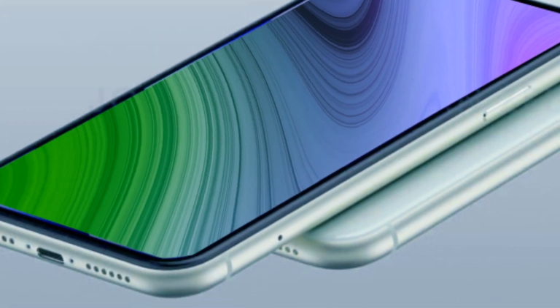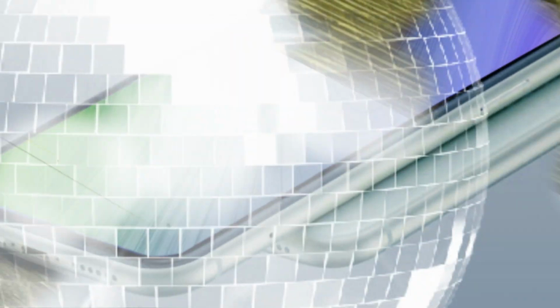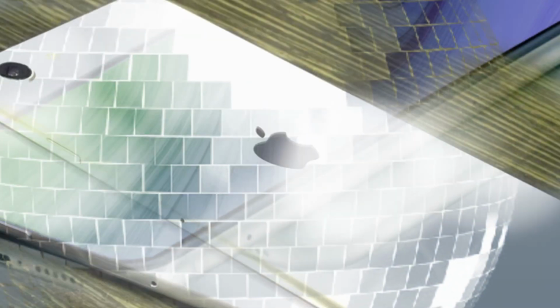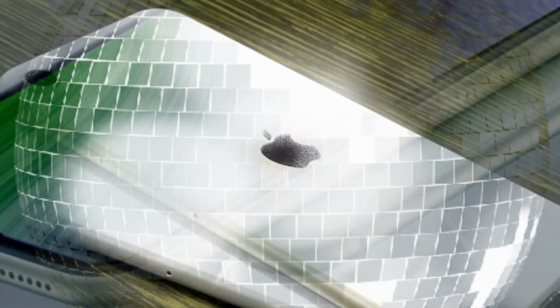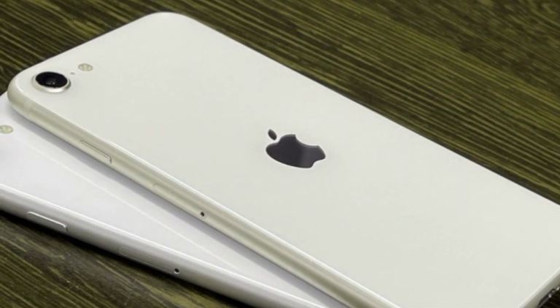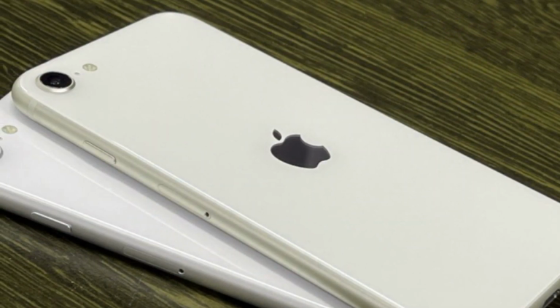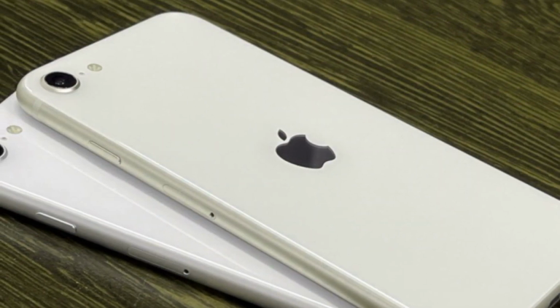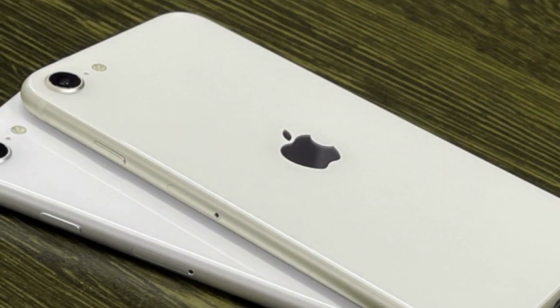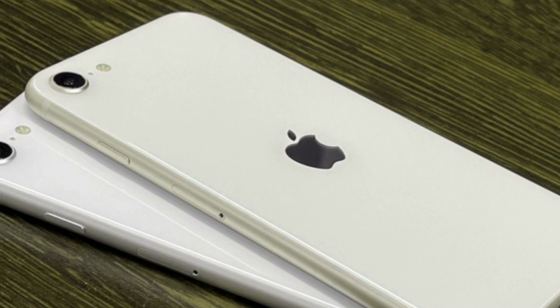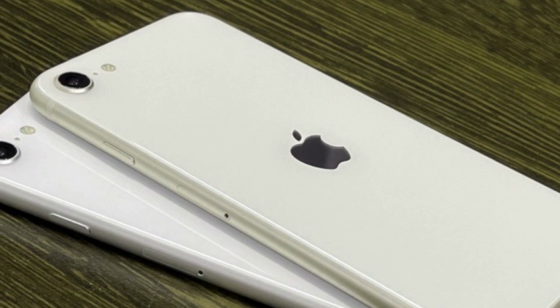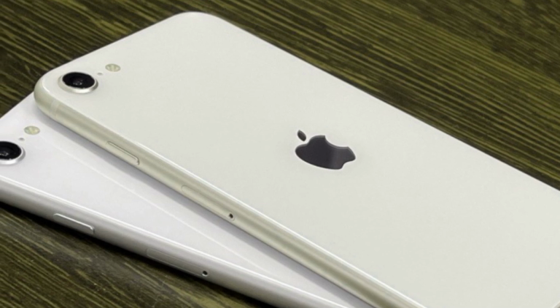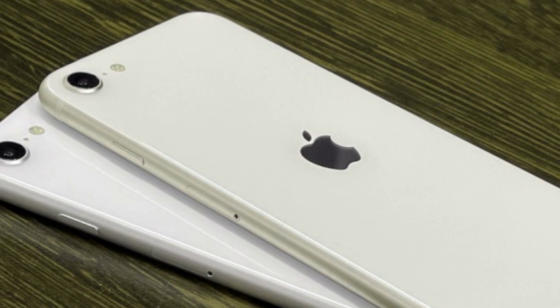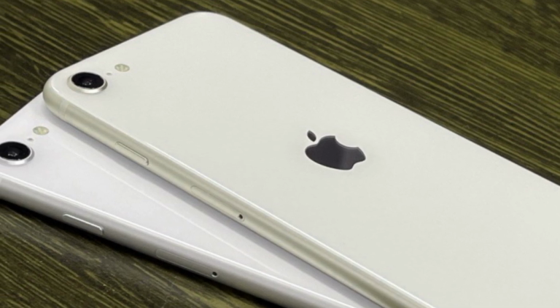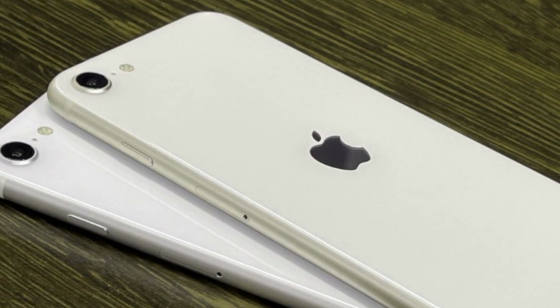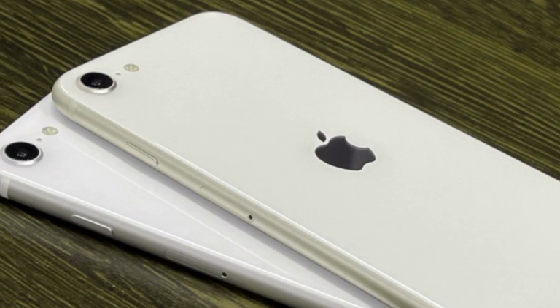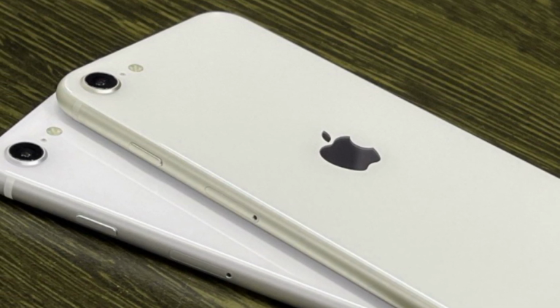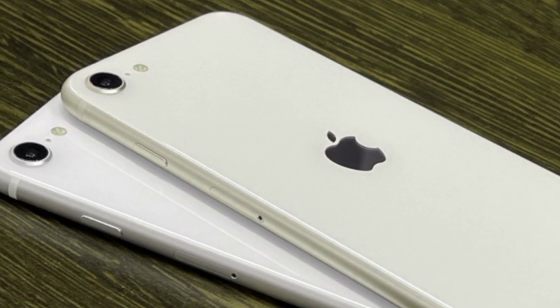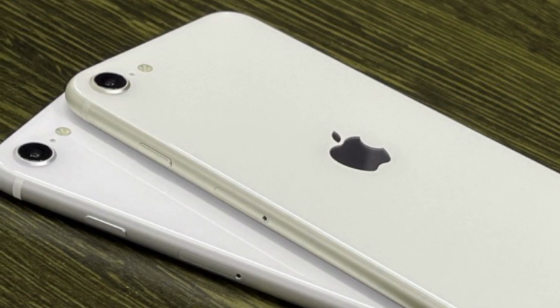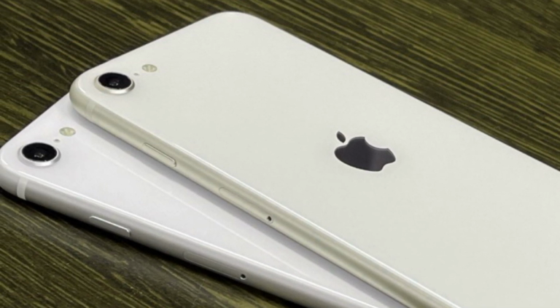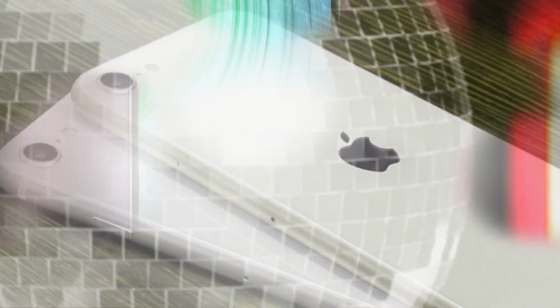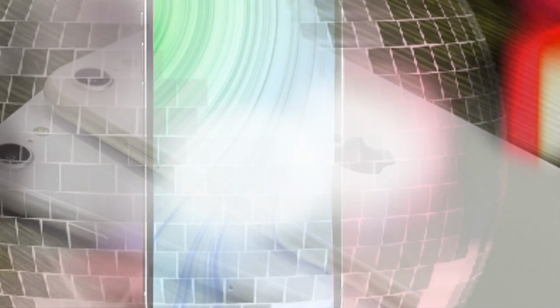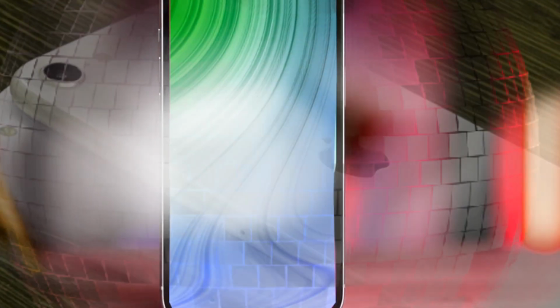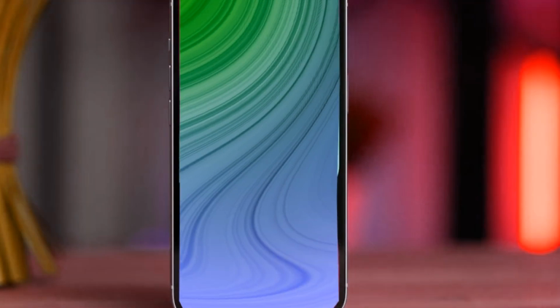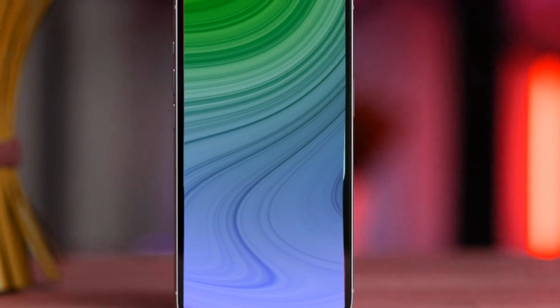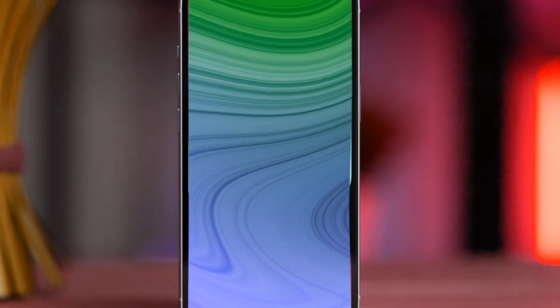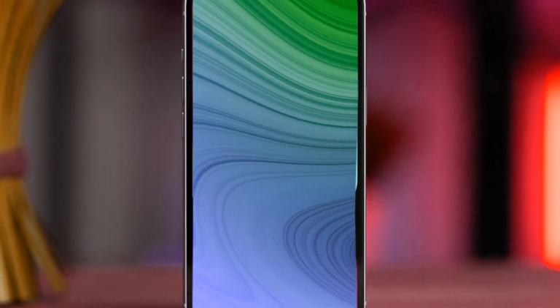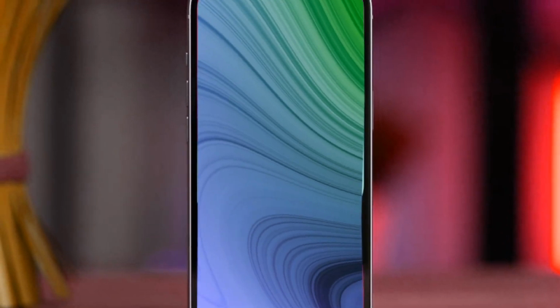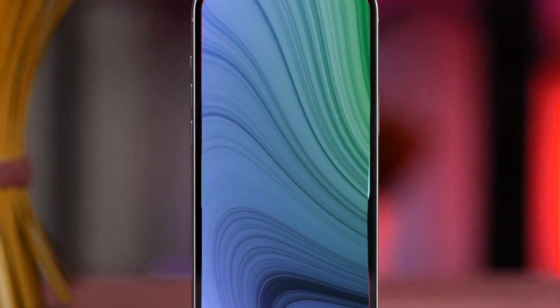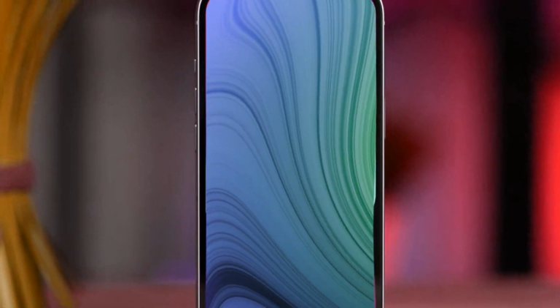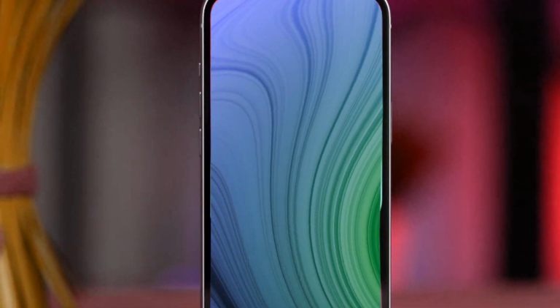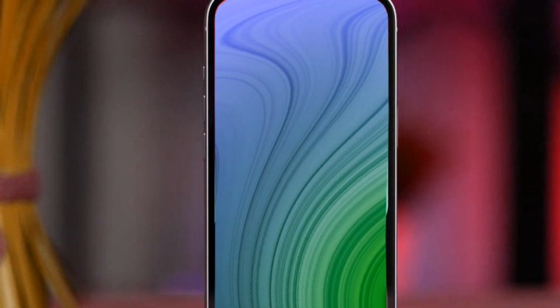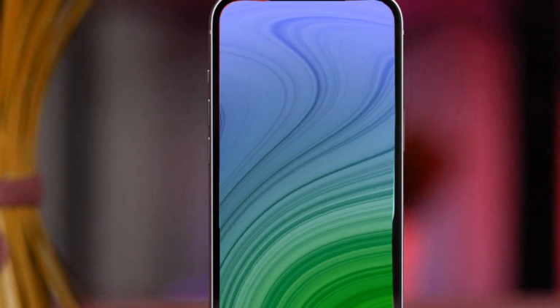Our journey began in June when discussions about the device's features and aesthetics took shape. This exclusive first look is a culmination of meticulous planning, creativity, and a dash of excitement that will leave you wanting more.